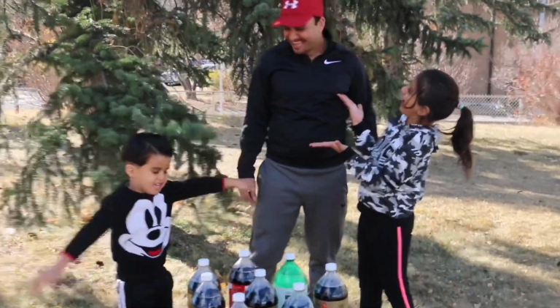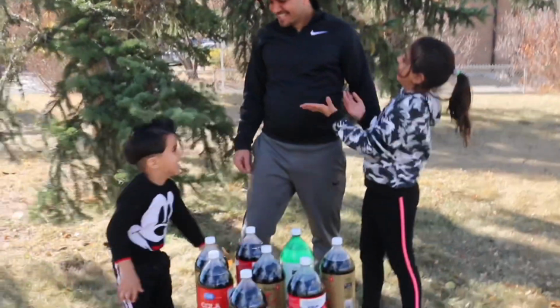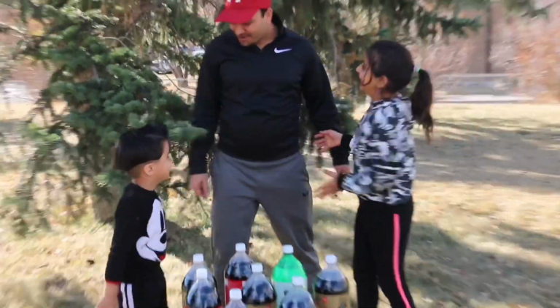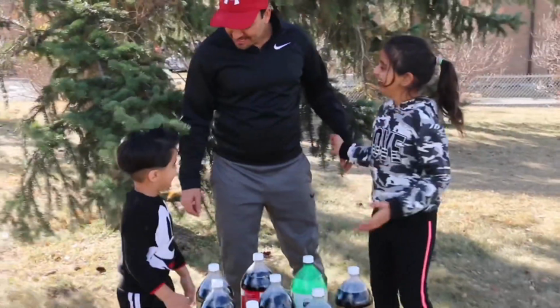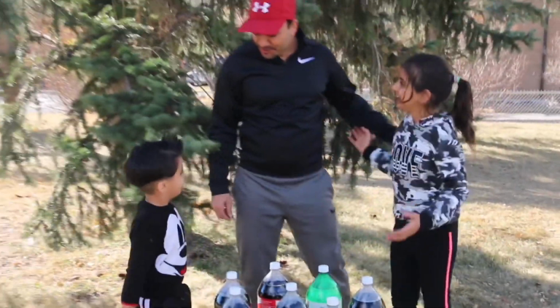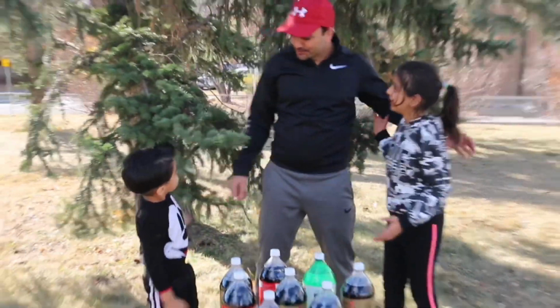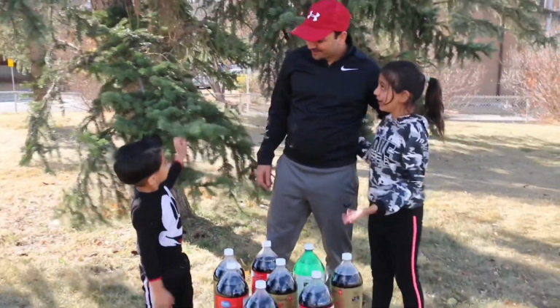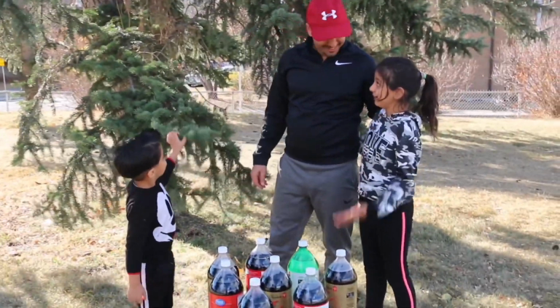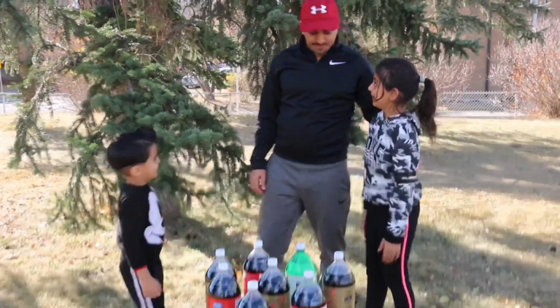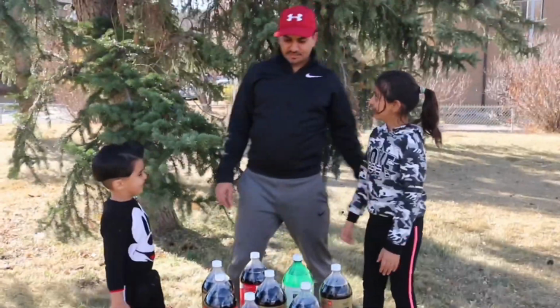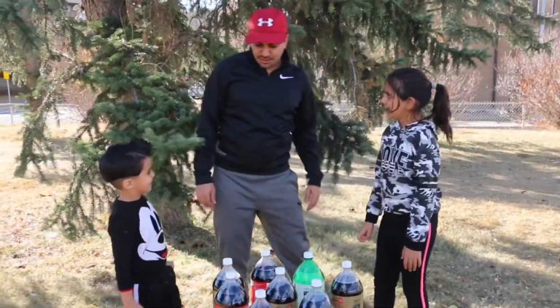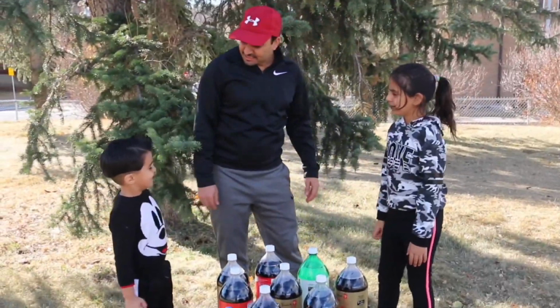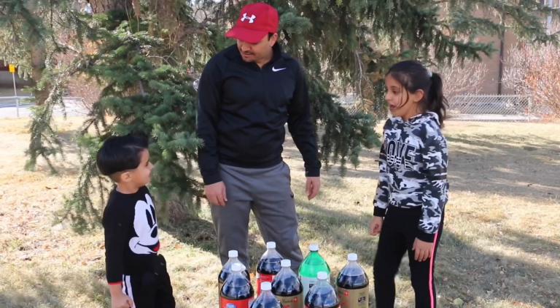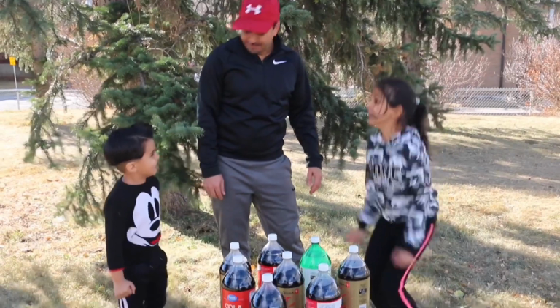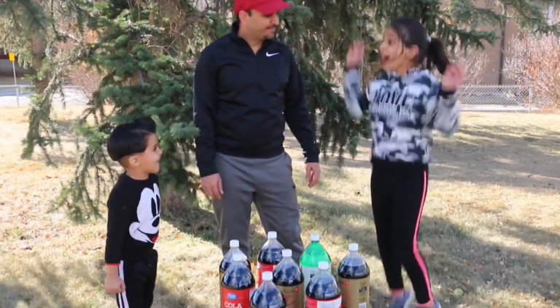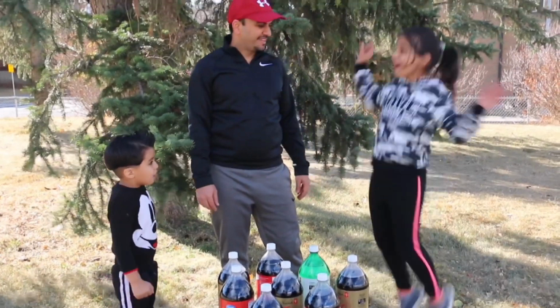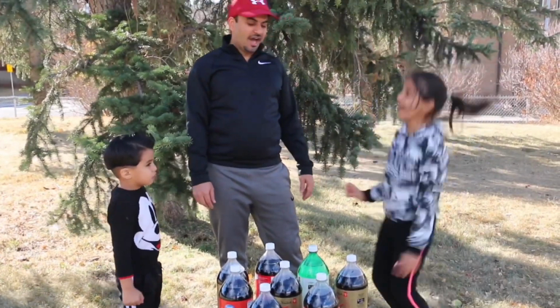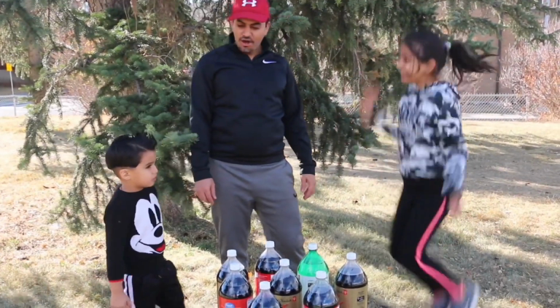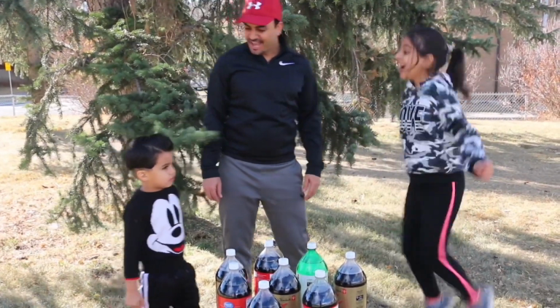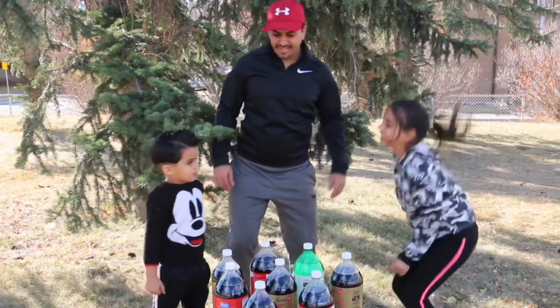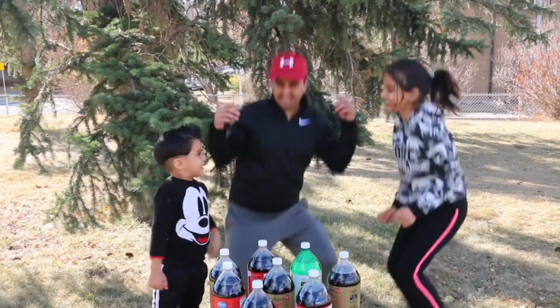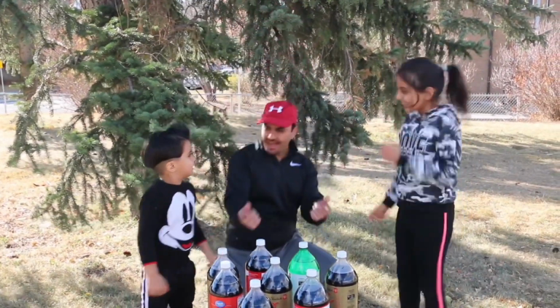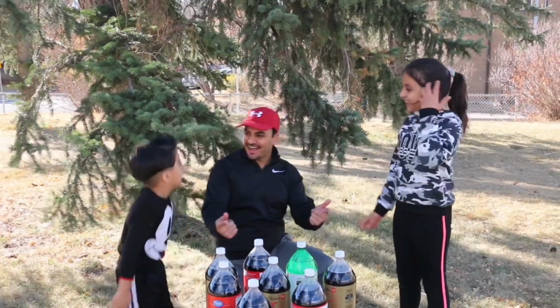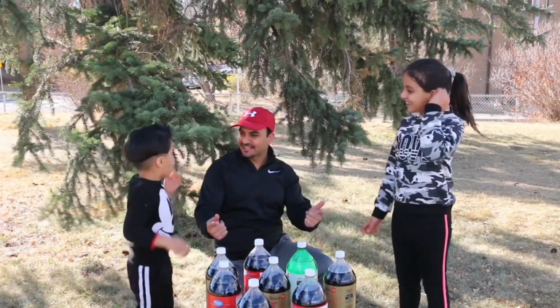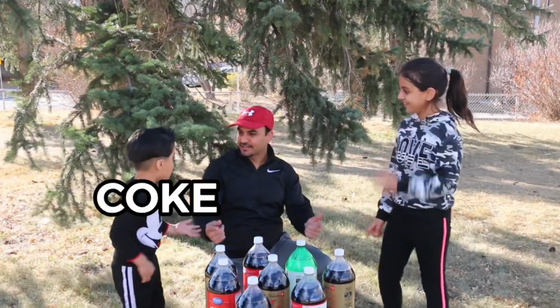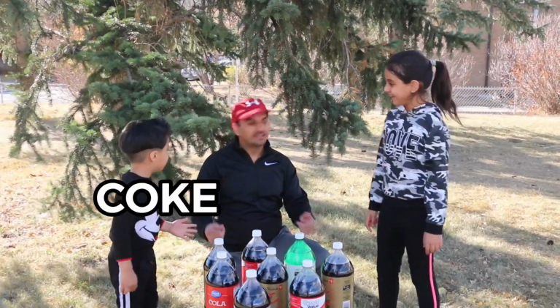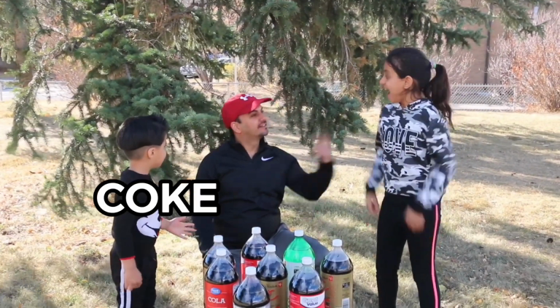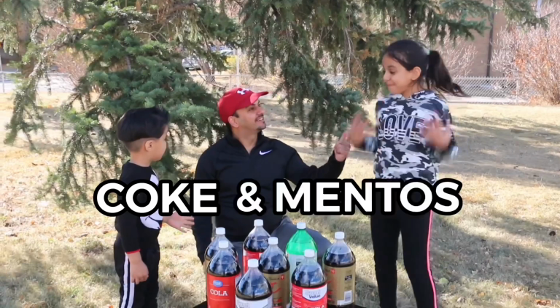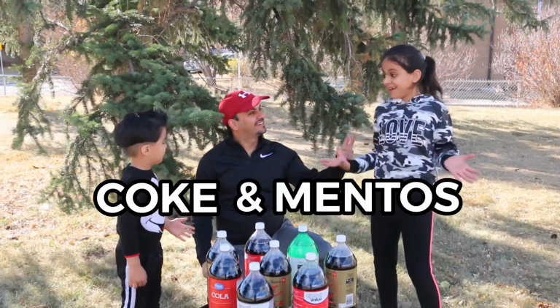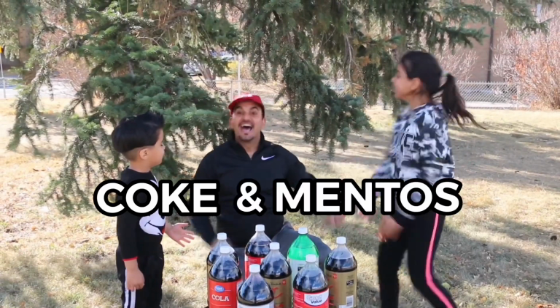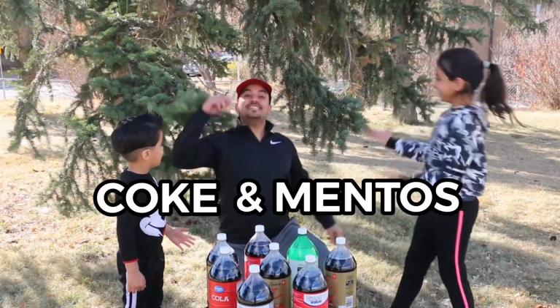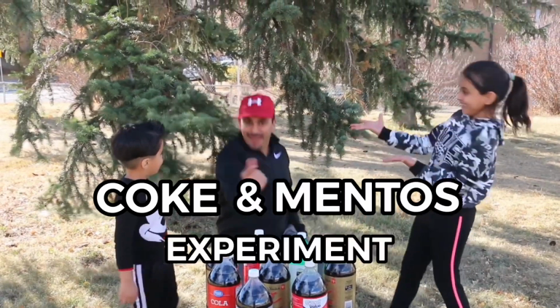So guys, how are you? Good! So, should we start? Yeah! Let's start! Okay, let's start! Mentos experiment!